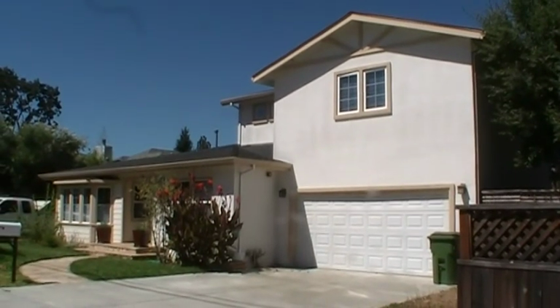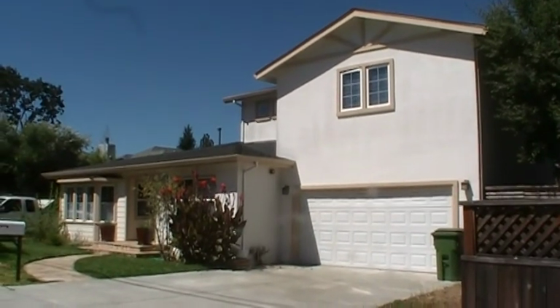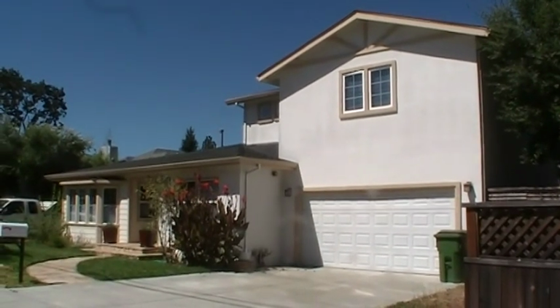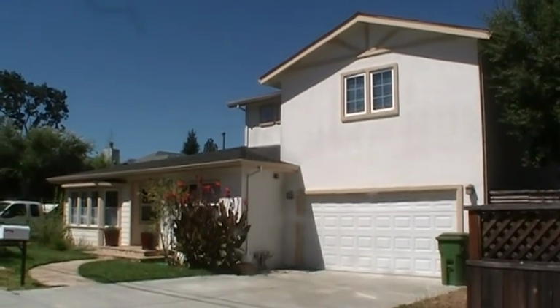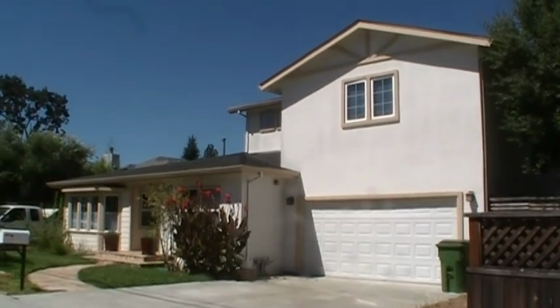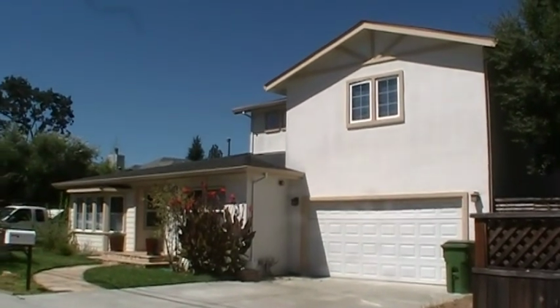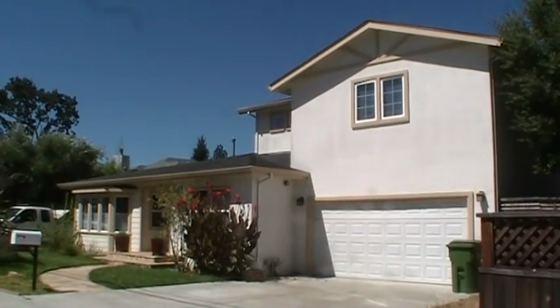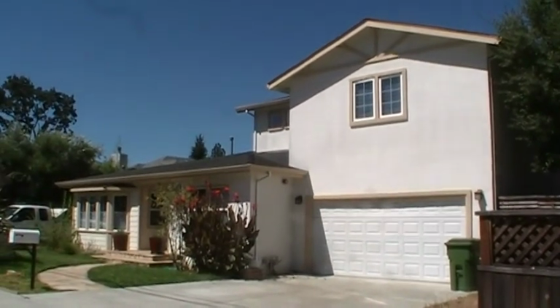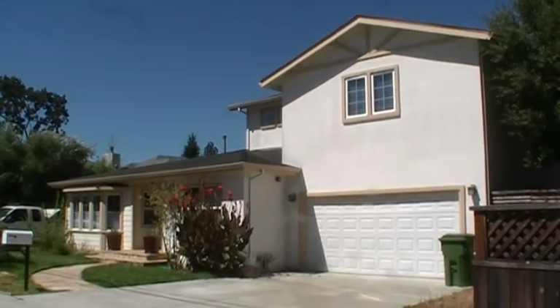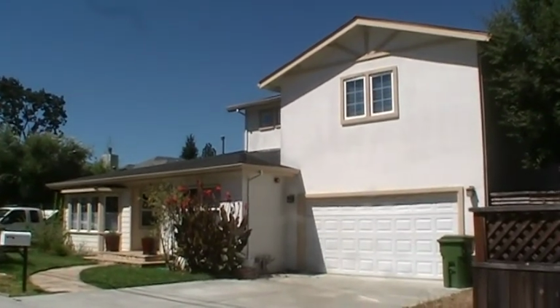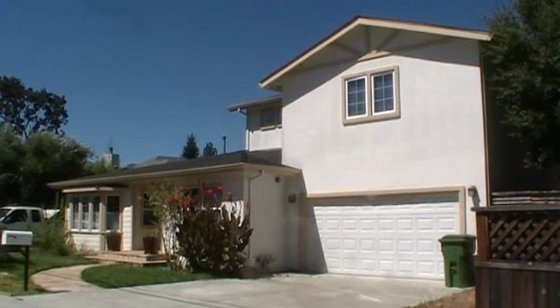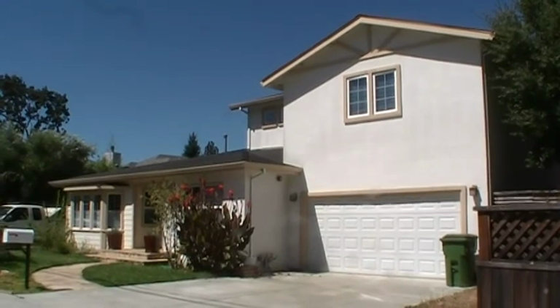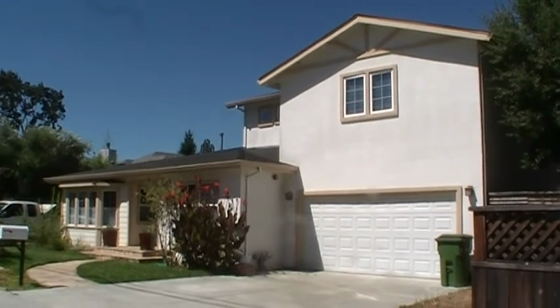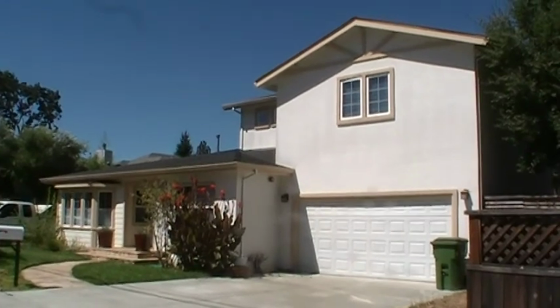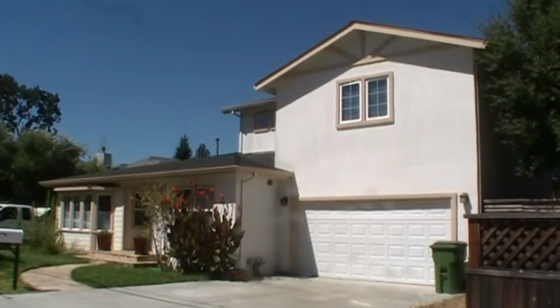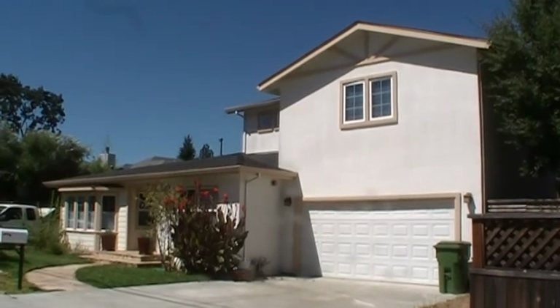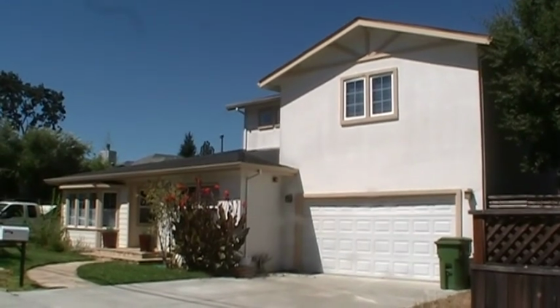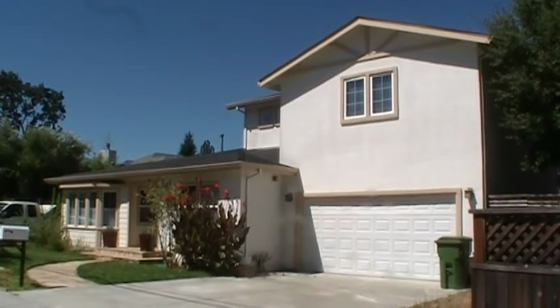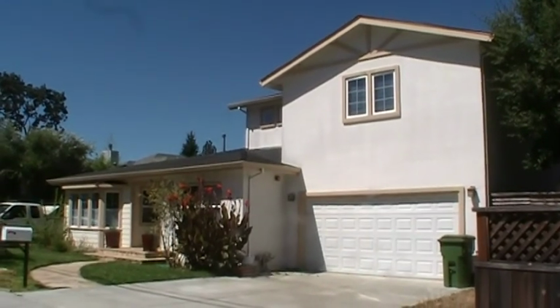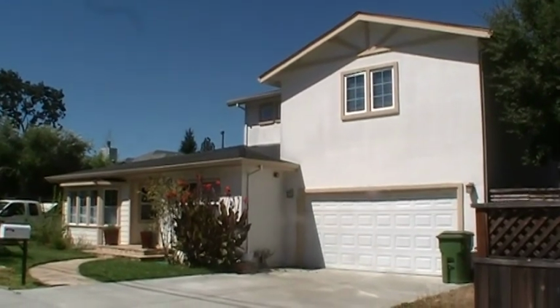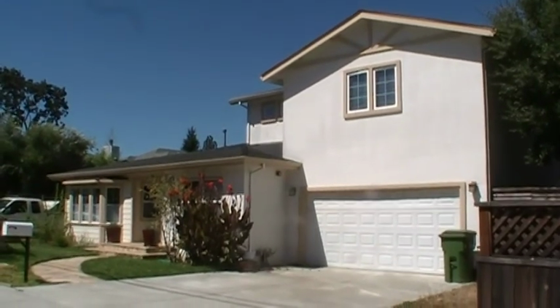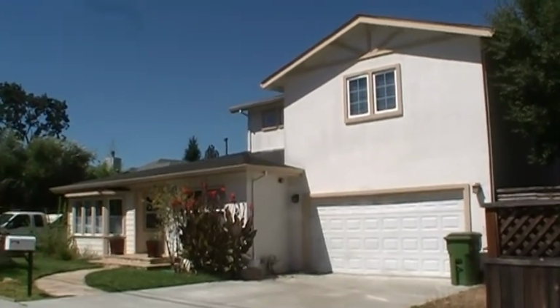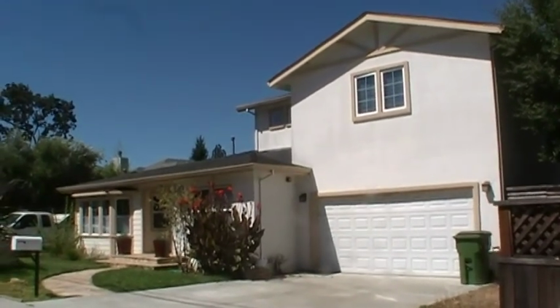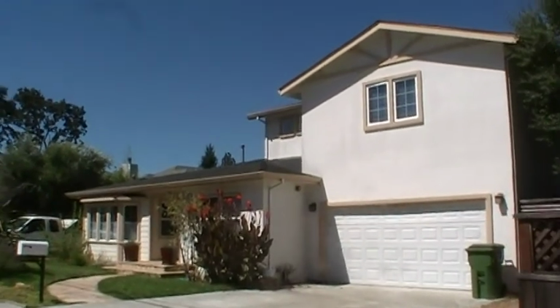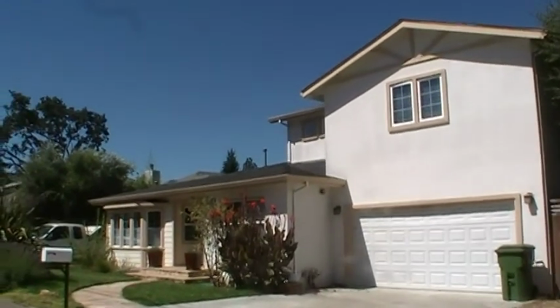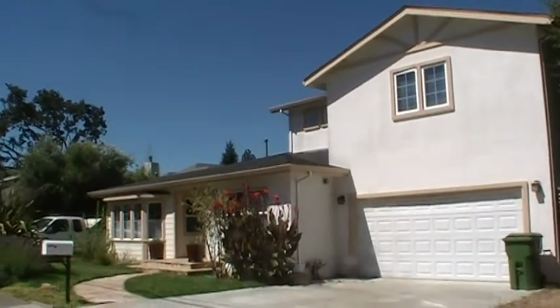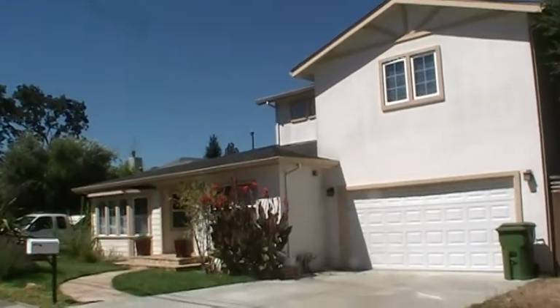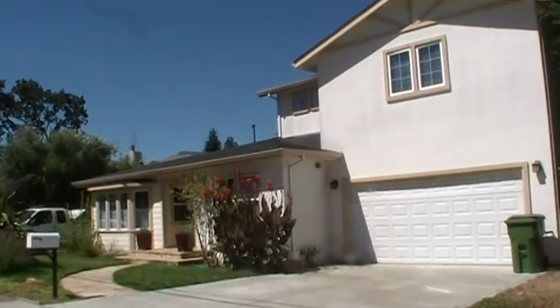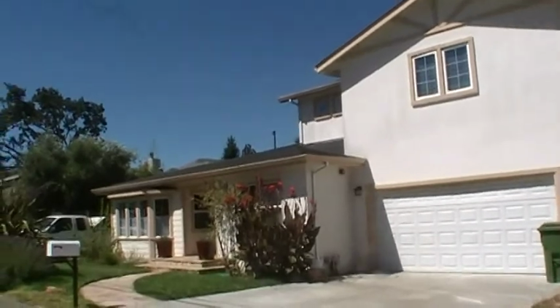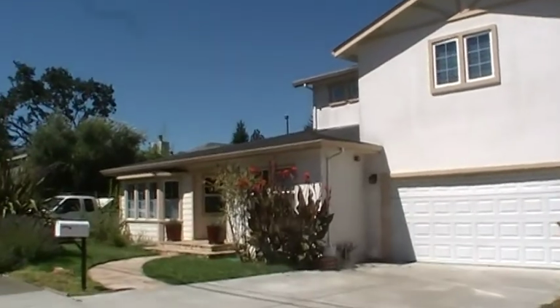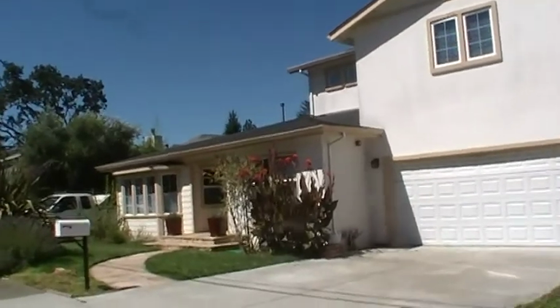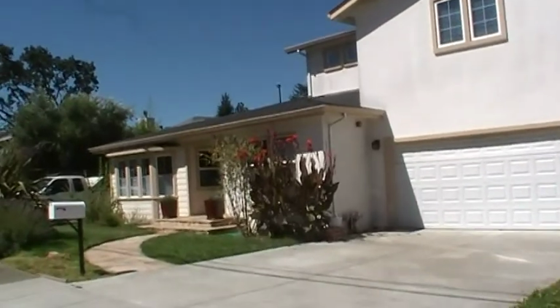Hi everybody, this is Steve Lales from Valley Home Development. We're out here in Nevada, California. This is a new second unit that we're wrapping up — thought I'd take a video and let you take a look at it.